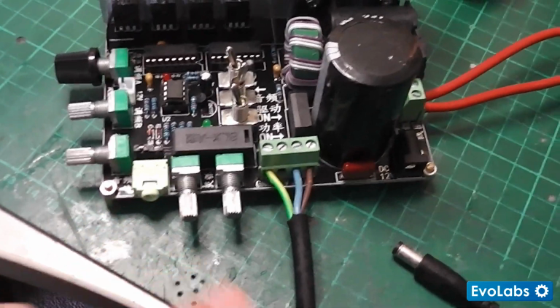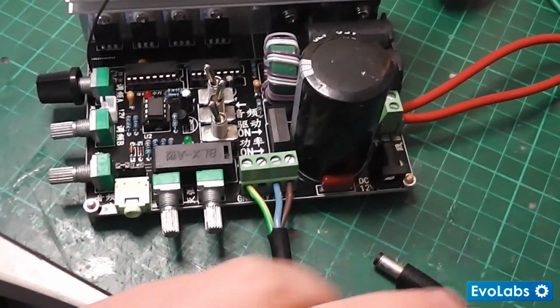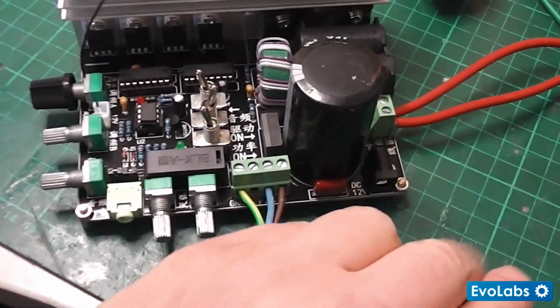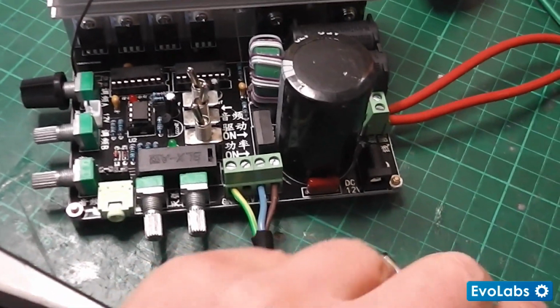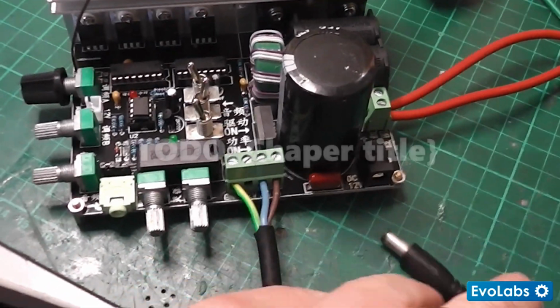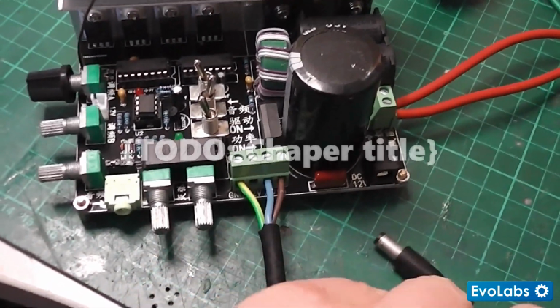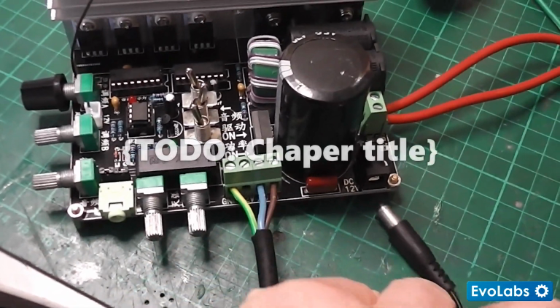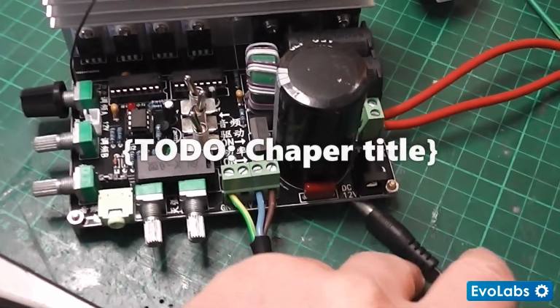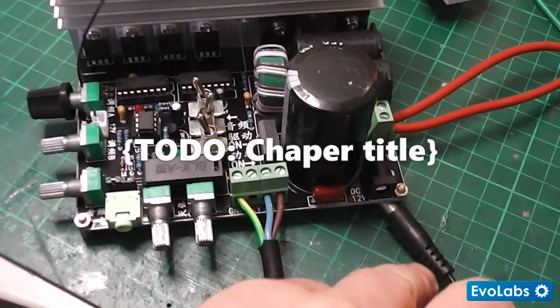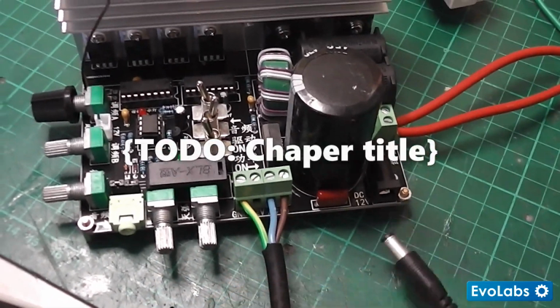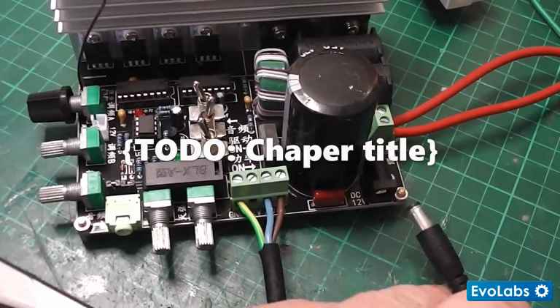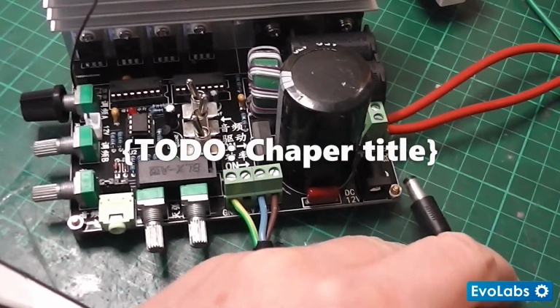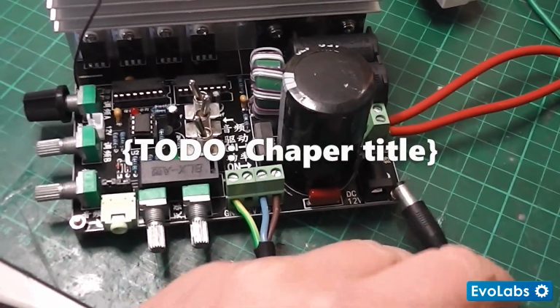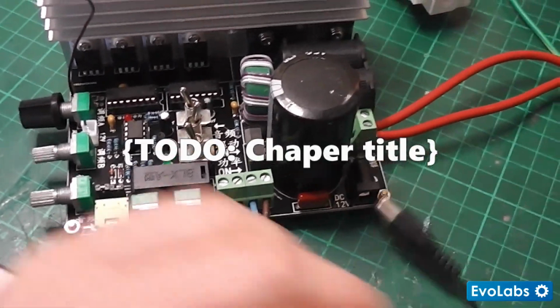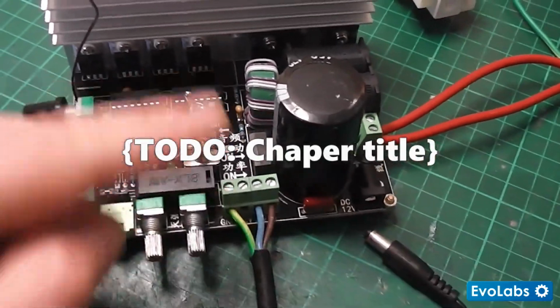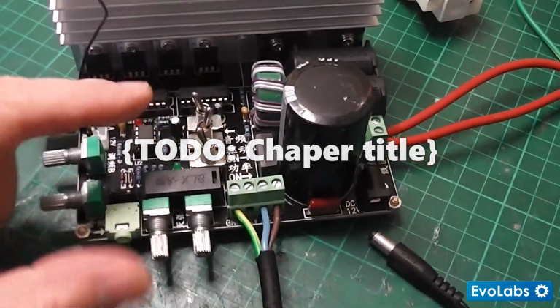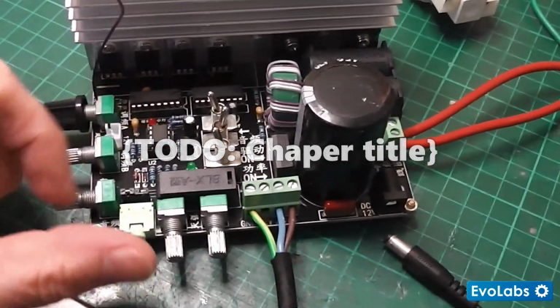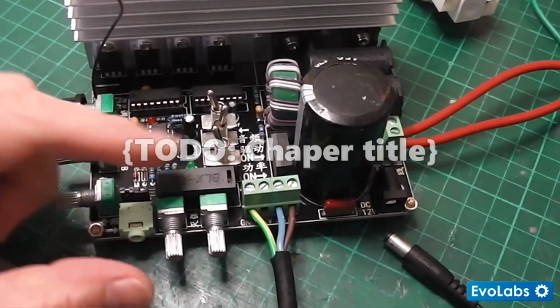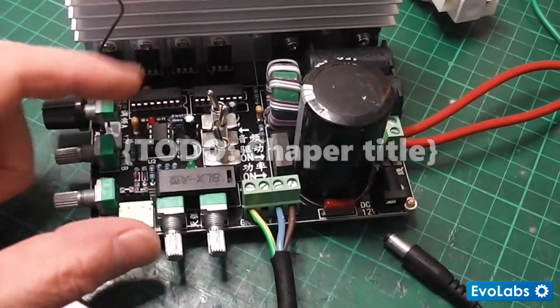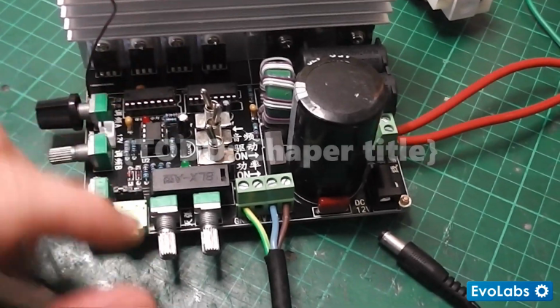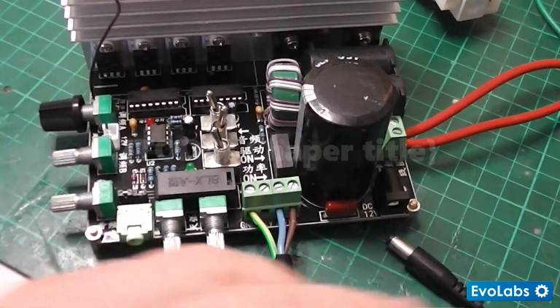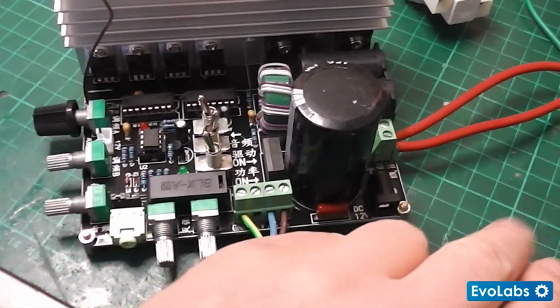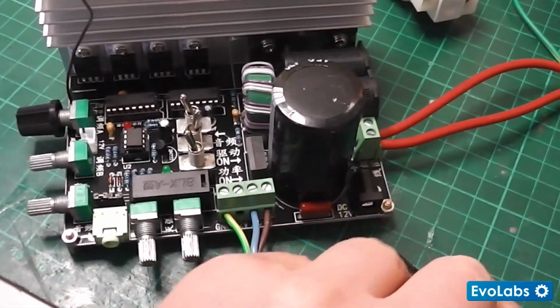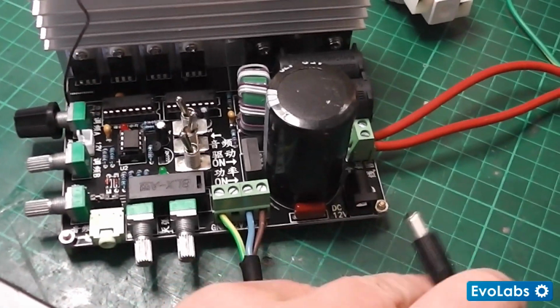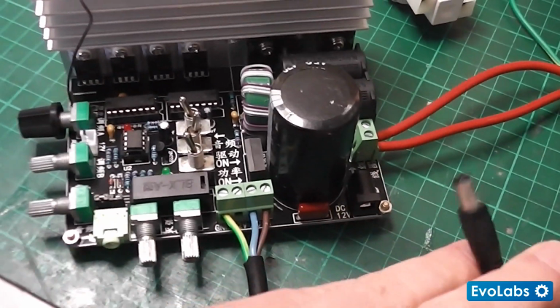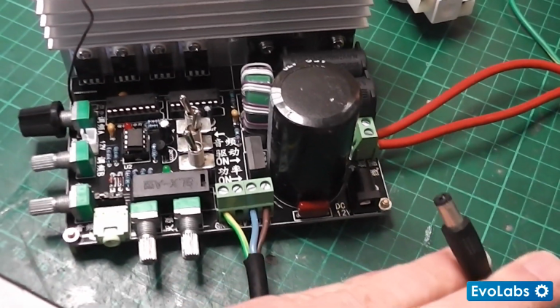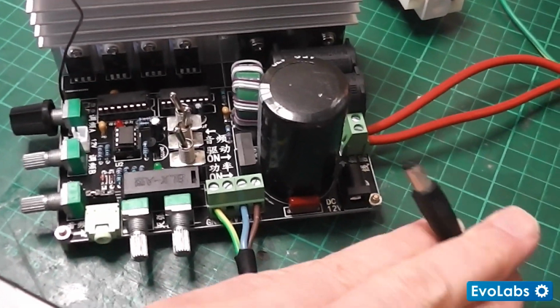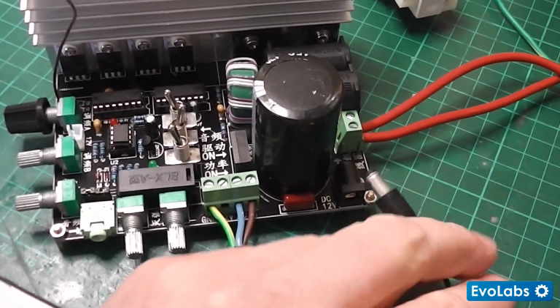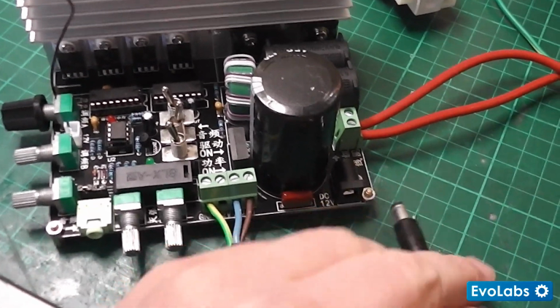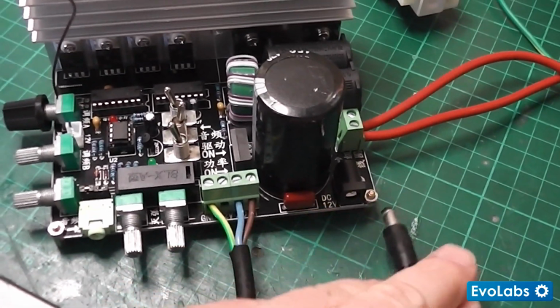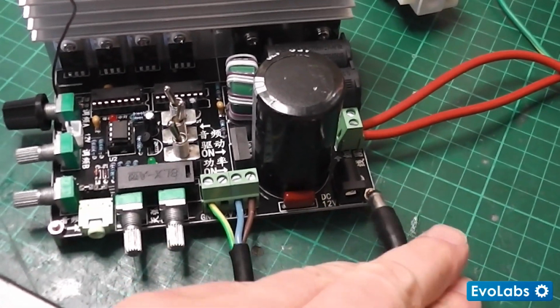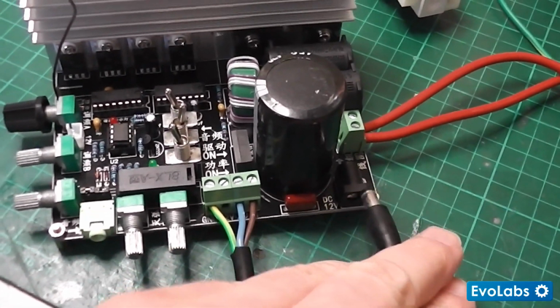We have the input side, and this is the driver input — it's driving the circuitry — and that's via a 12 volt DC input.